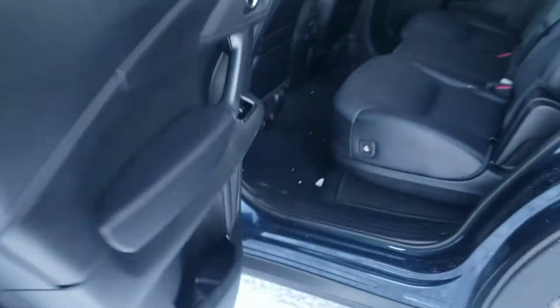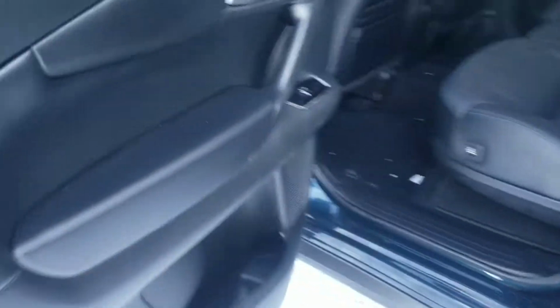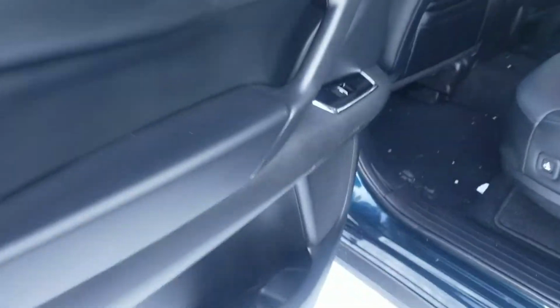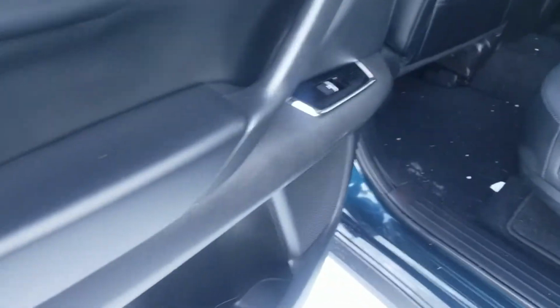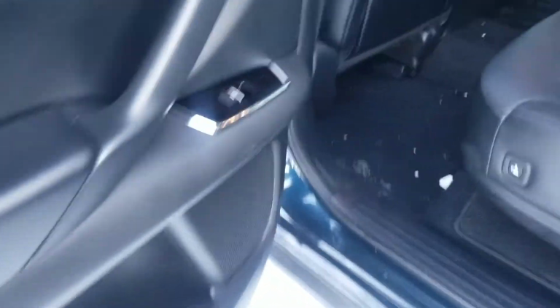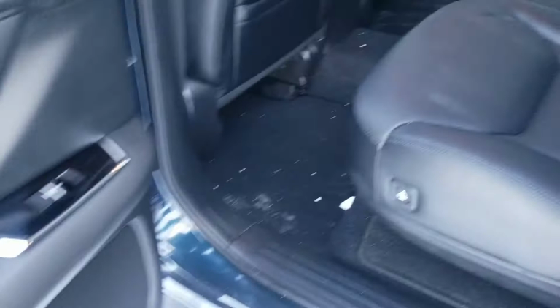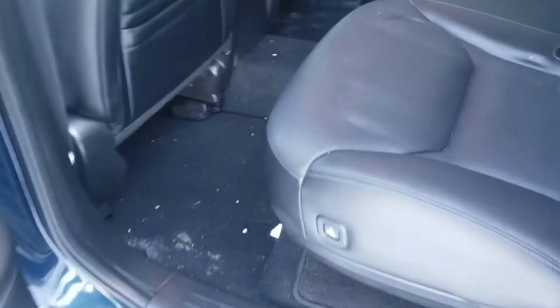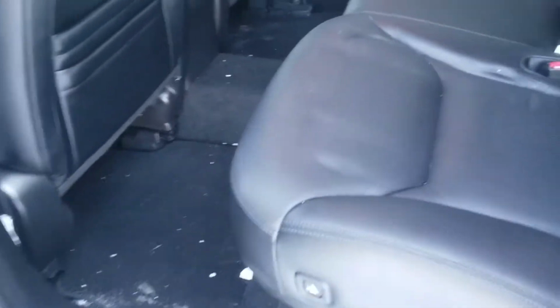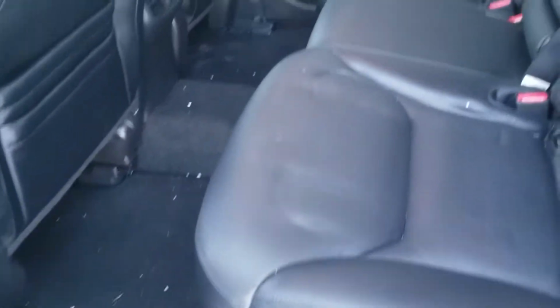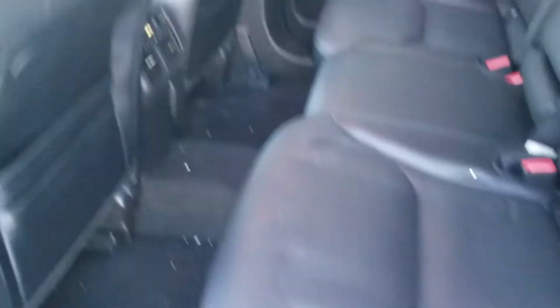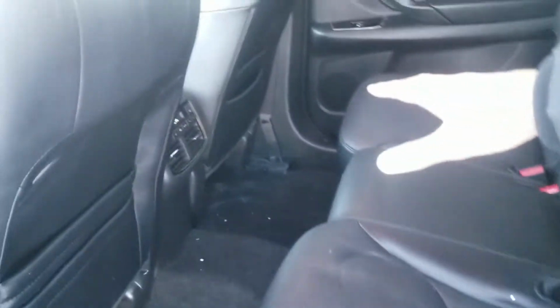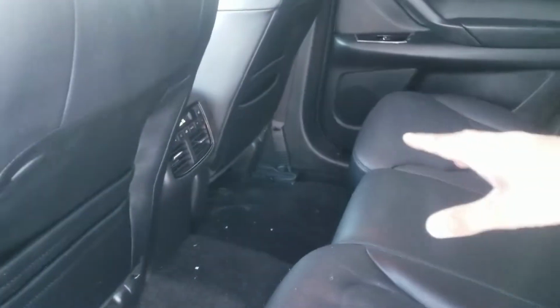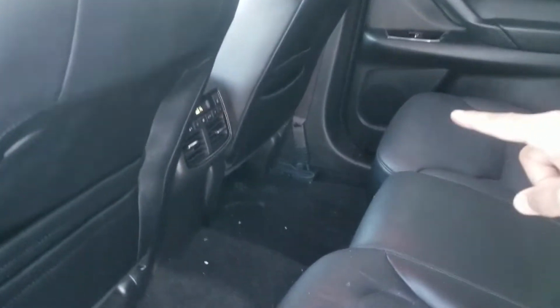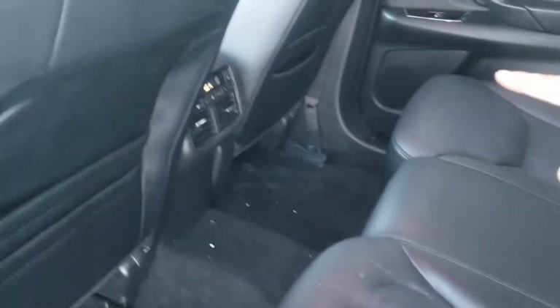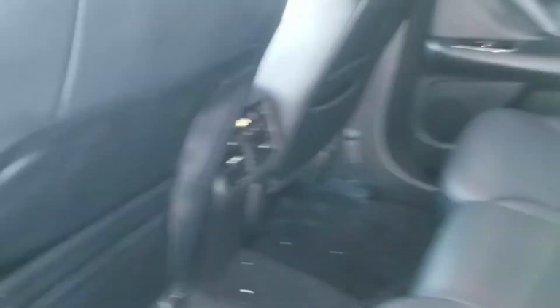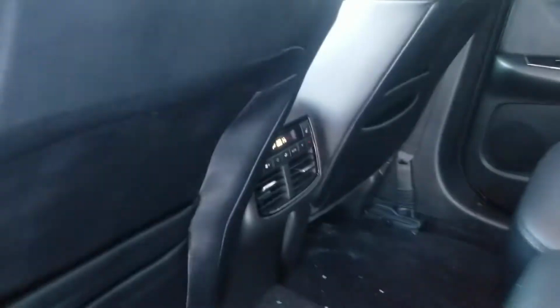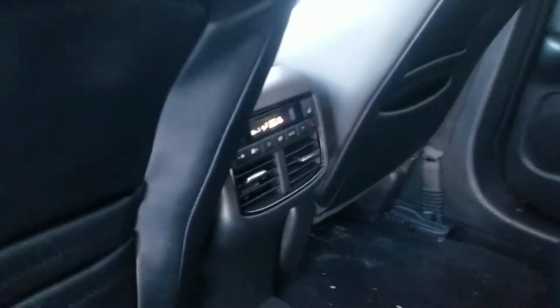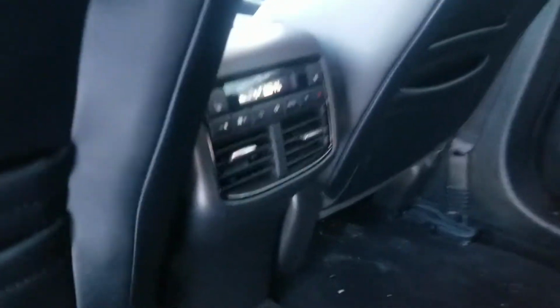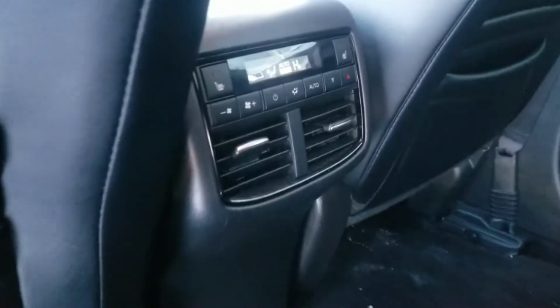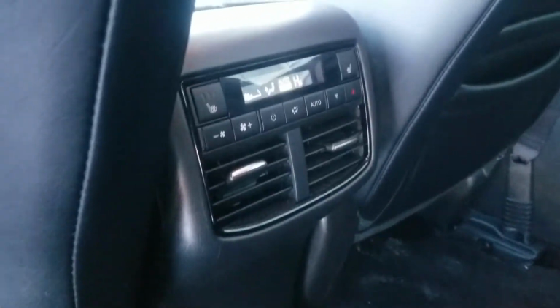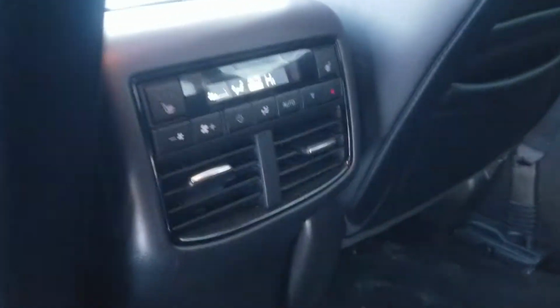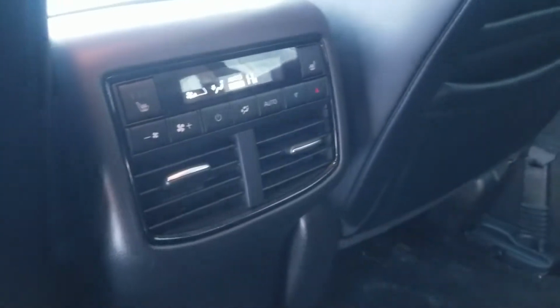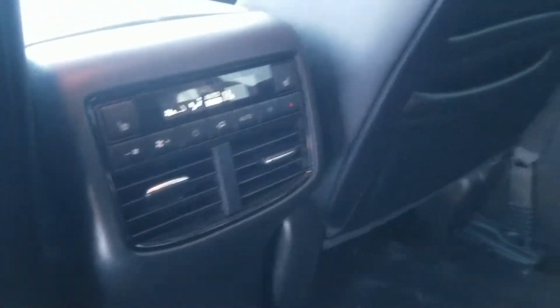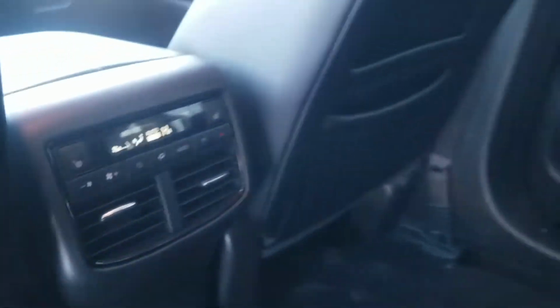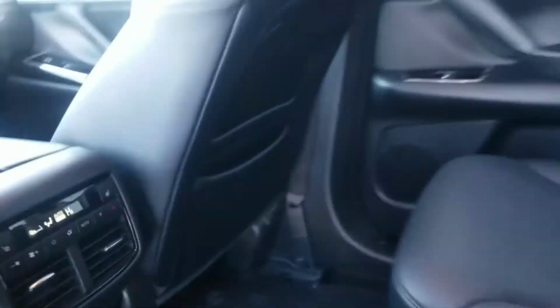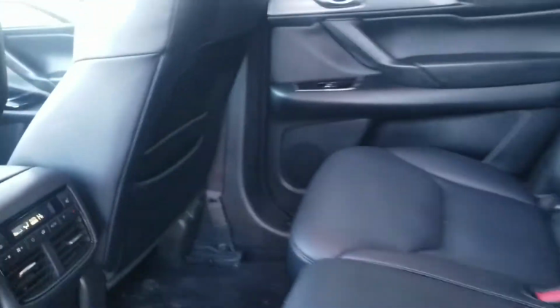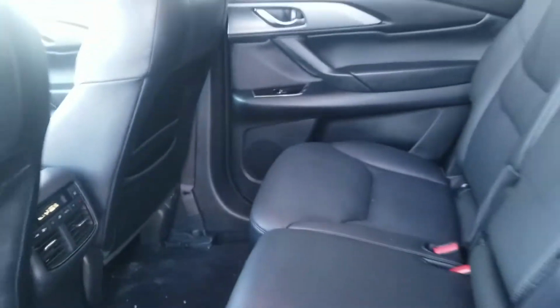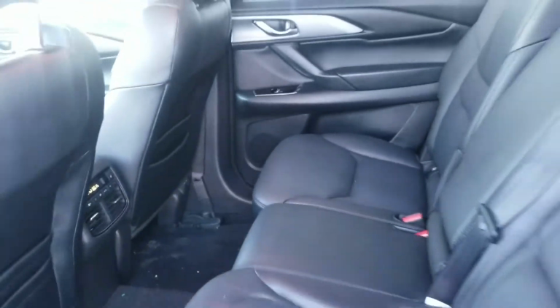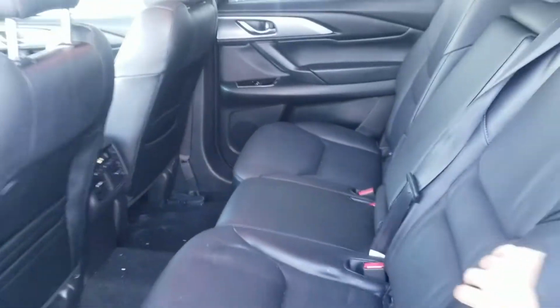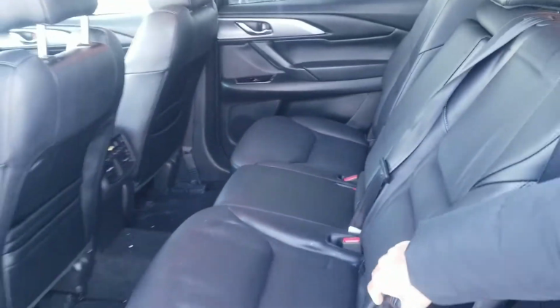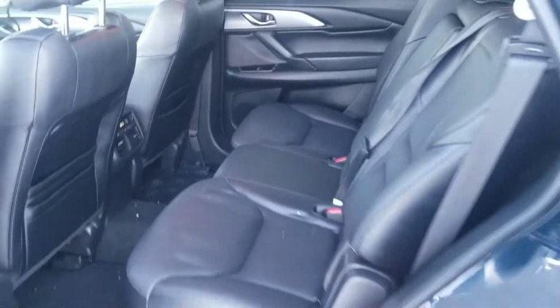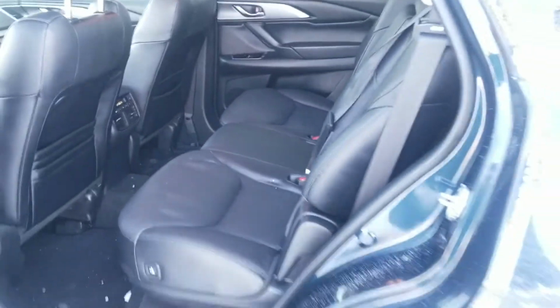Tons of space back here as well. You're going to have your separate passenger climate controls over there with heated seats in the back, which is super nice. So if you're going to have any passengers, they're going to be riding nice and cozy this winter.